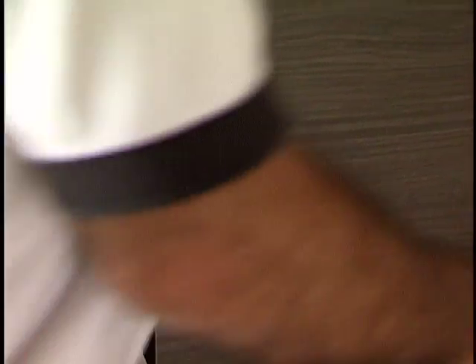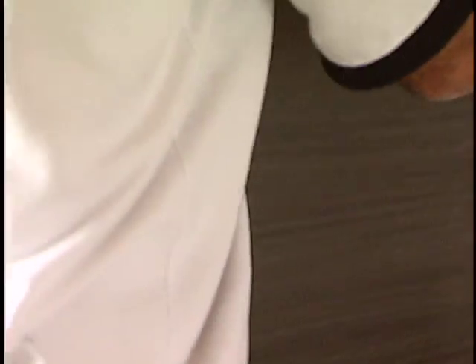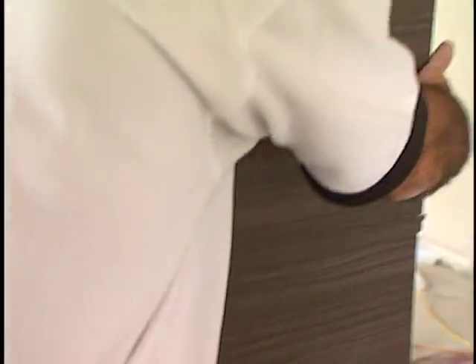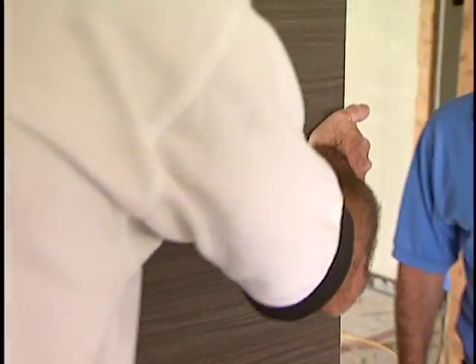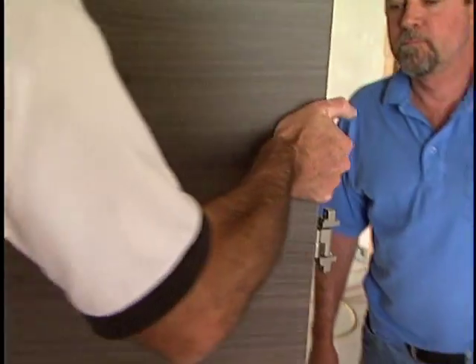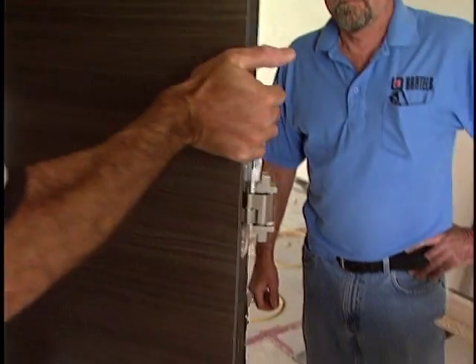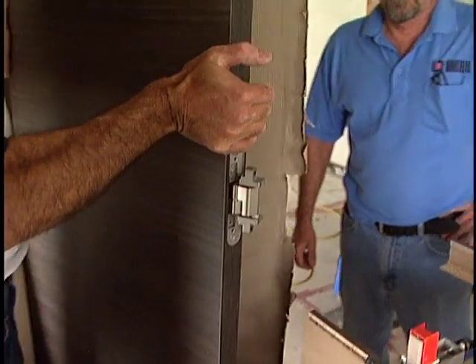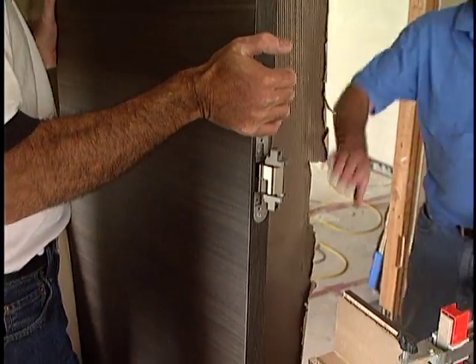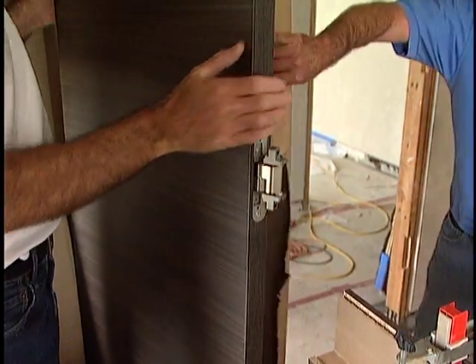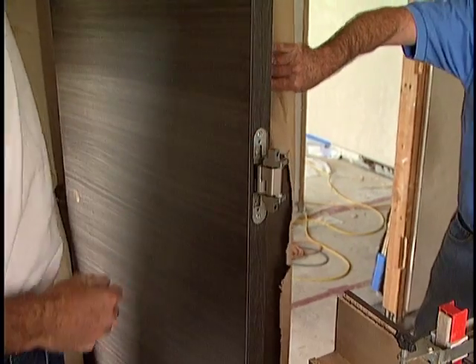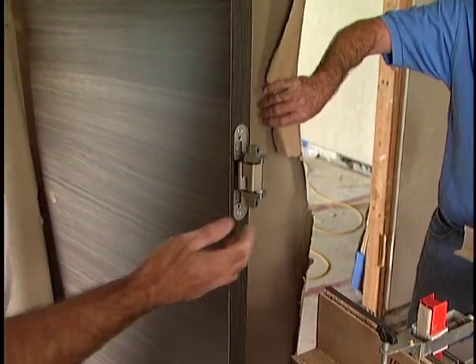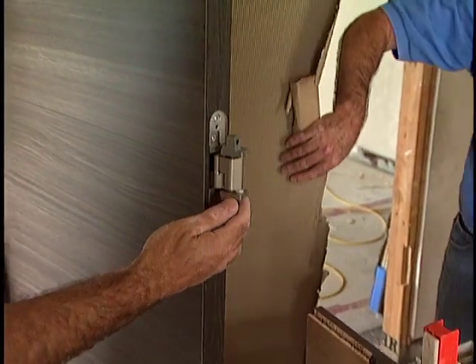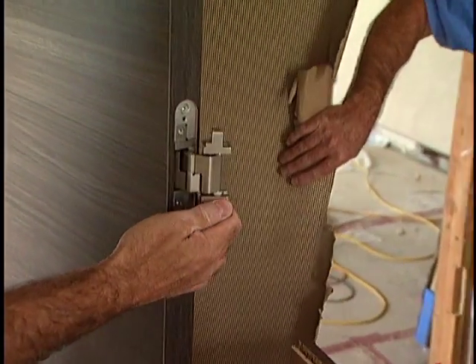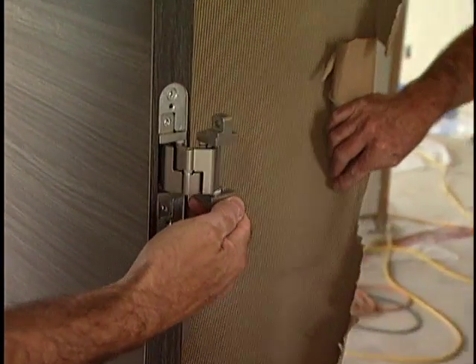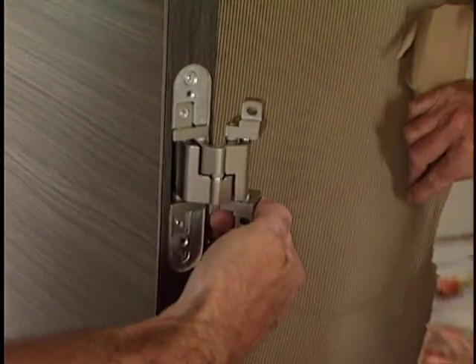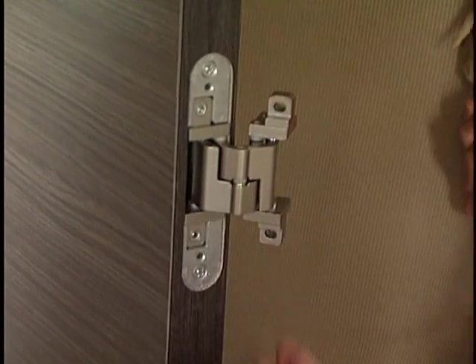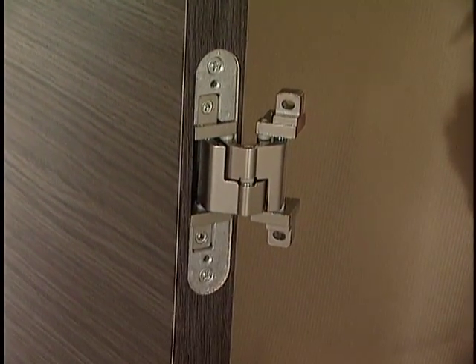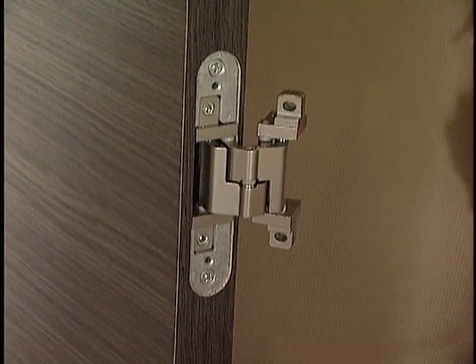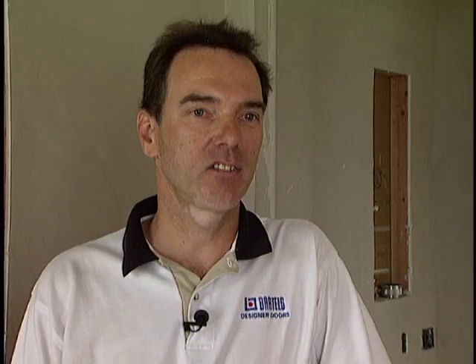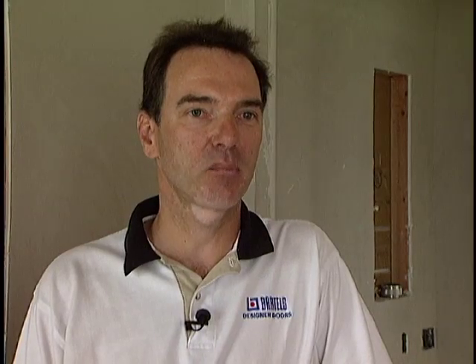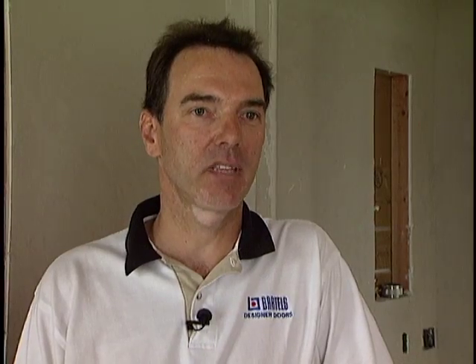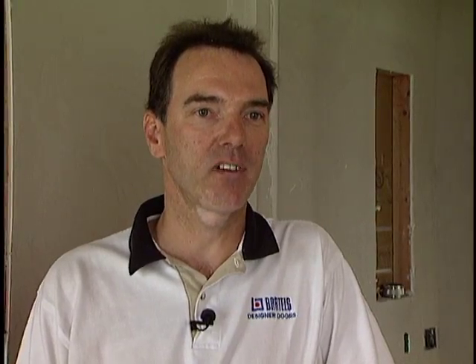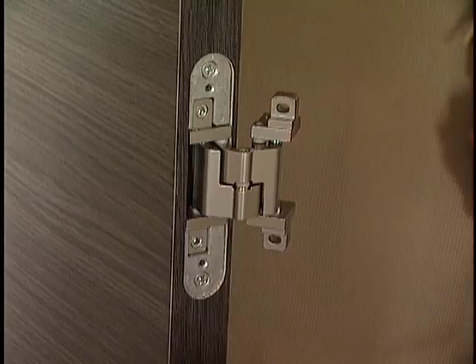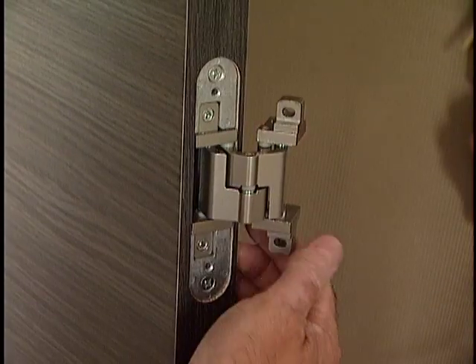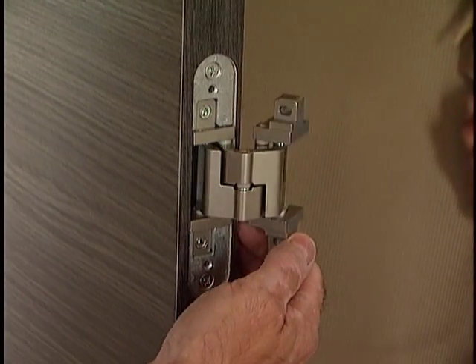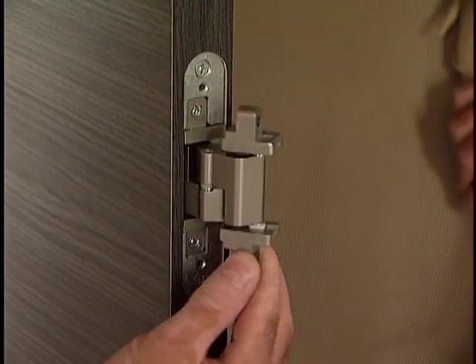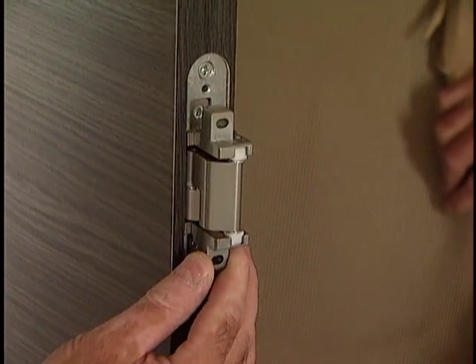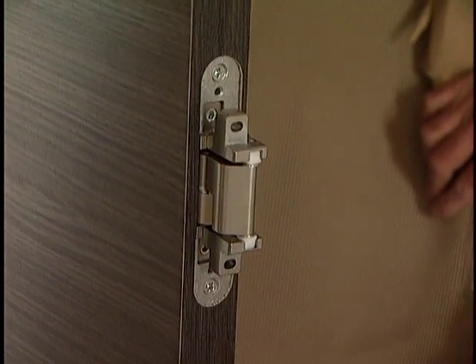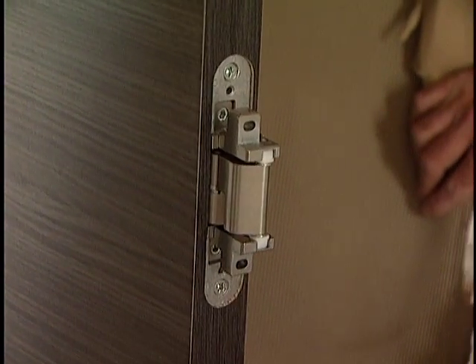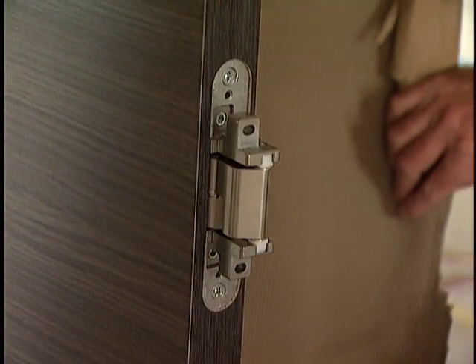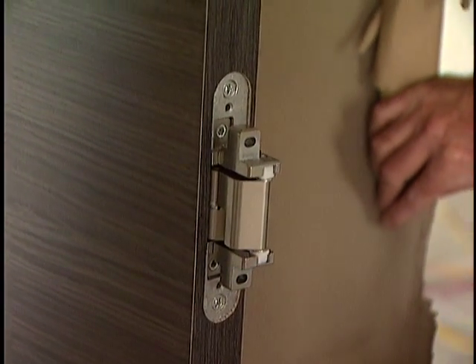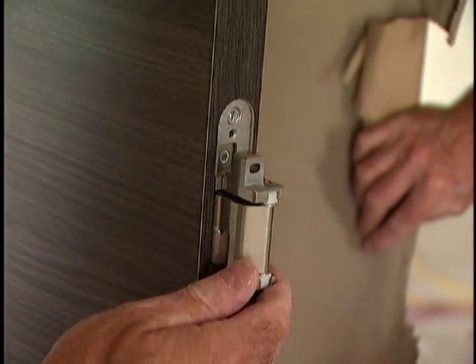The same thing goes for the hinge itself. These are three-dimensional hinges — they're adjustable from left to right, up and down, and in and out, which always guarantees you a perfect fit.